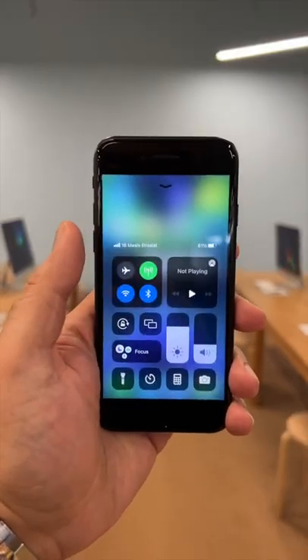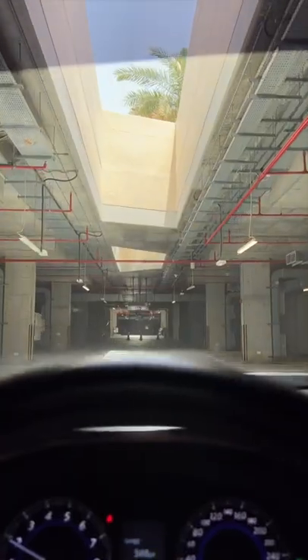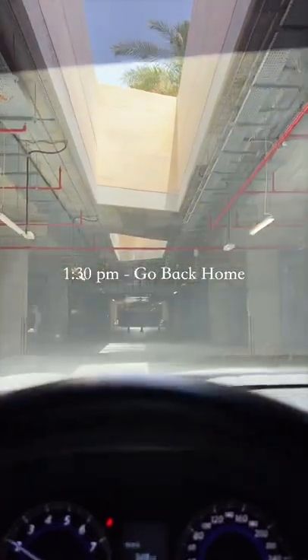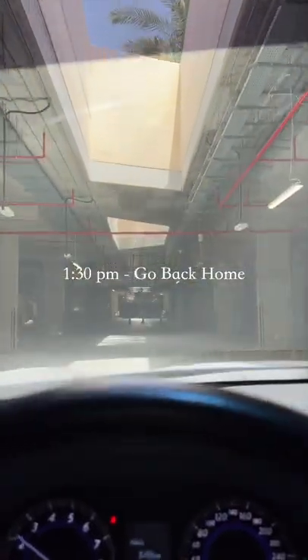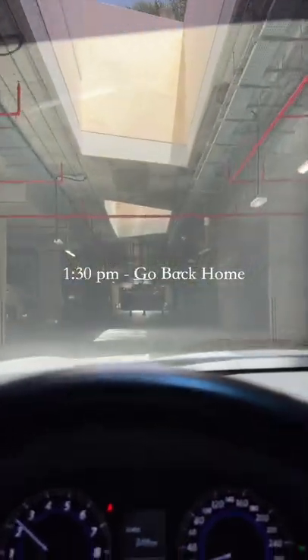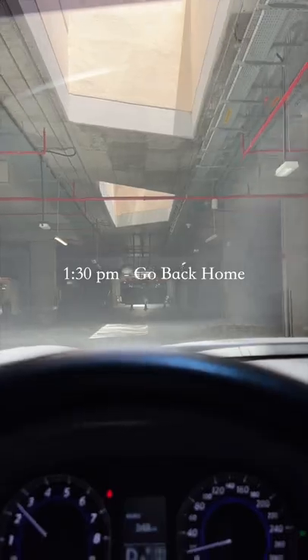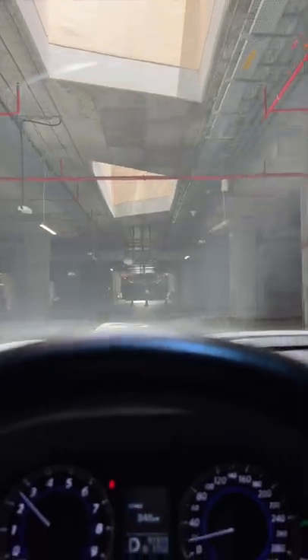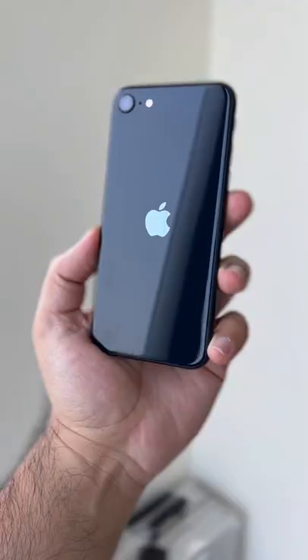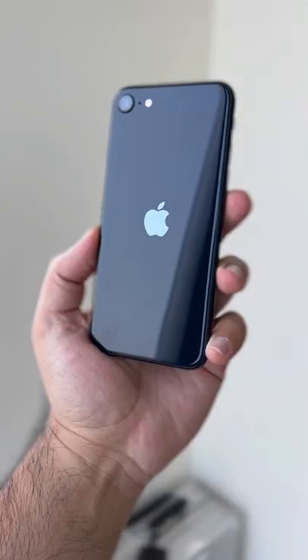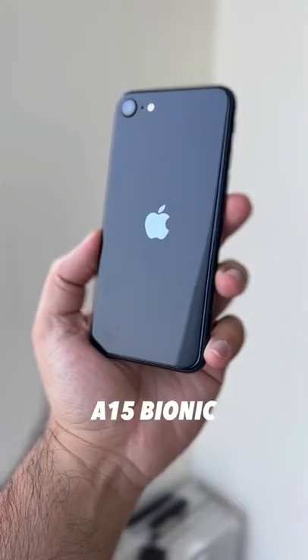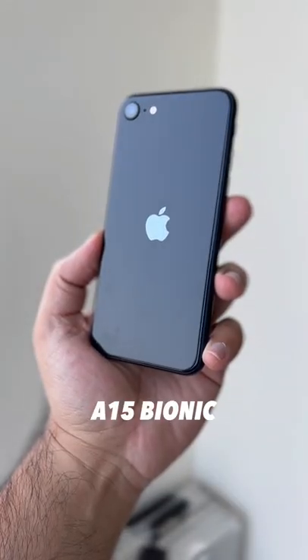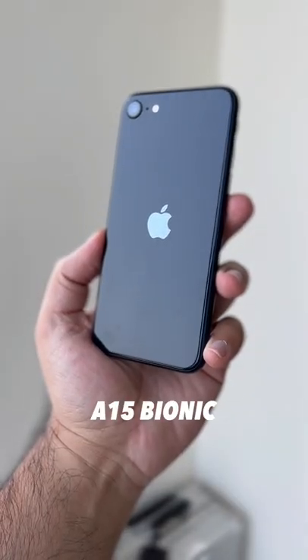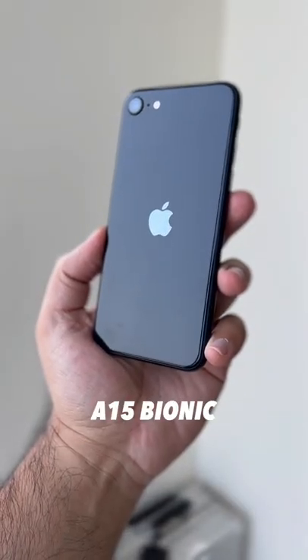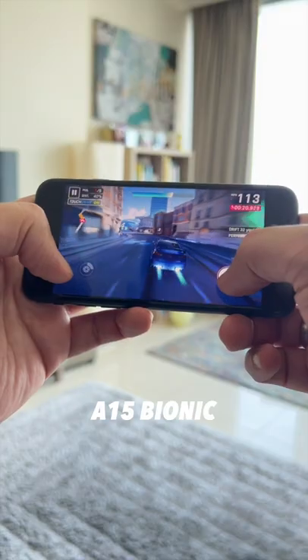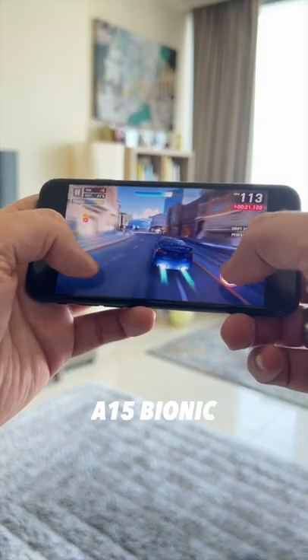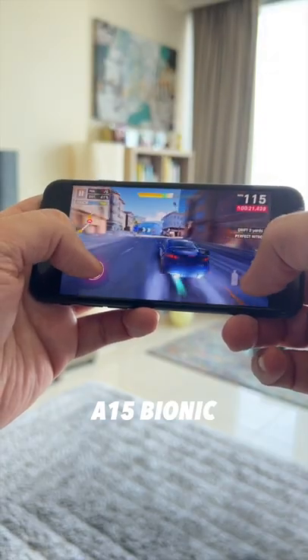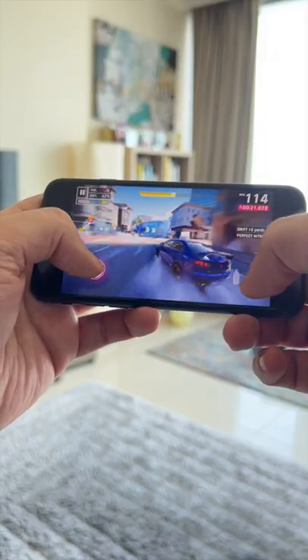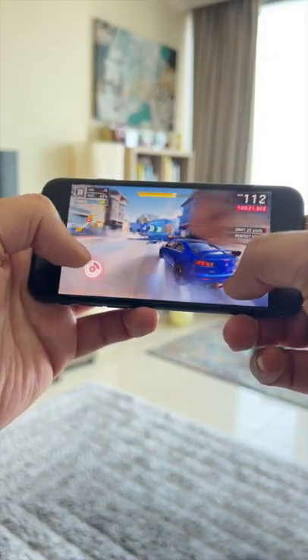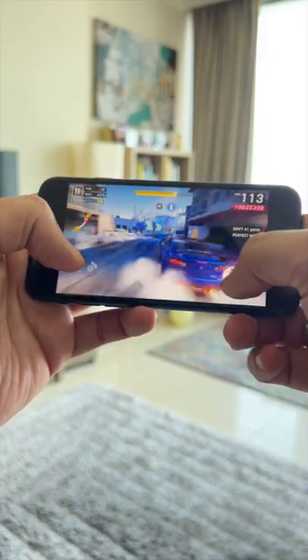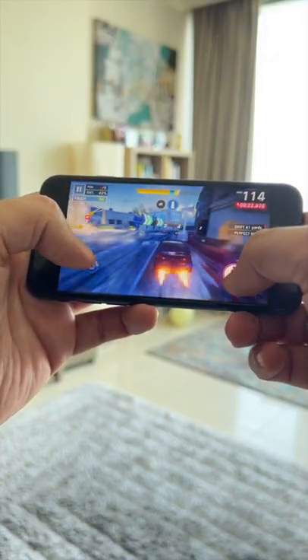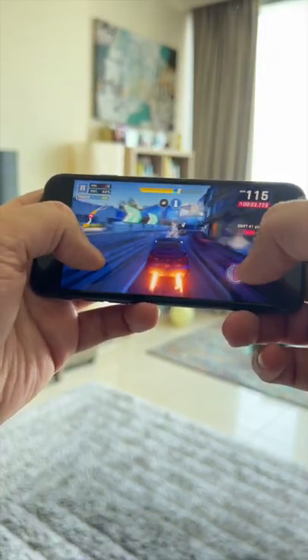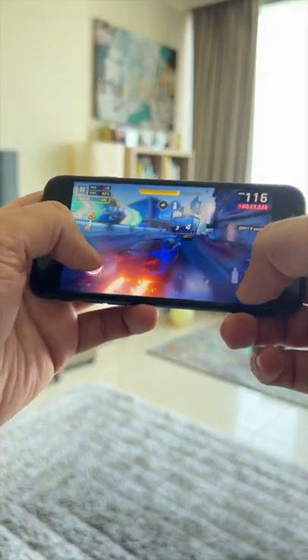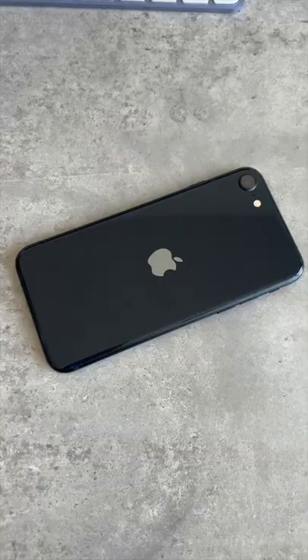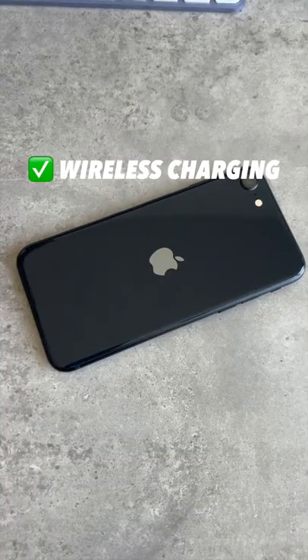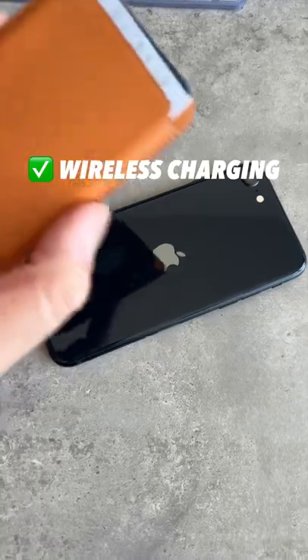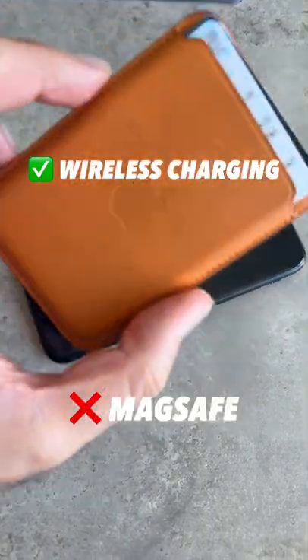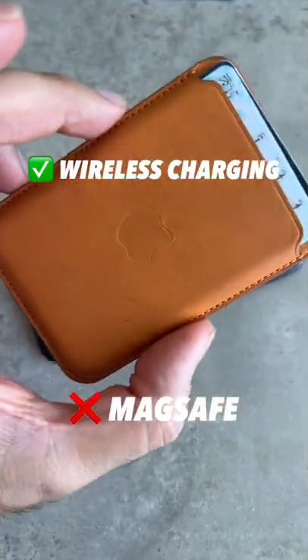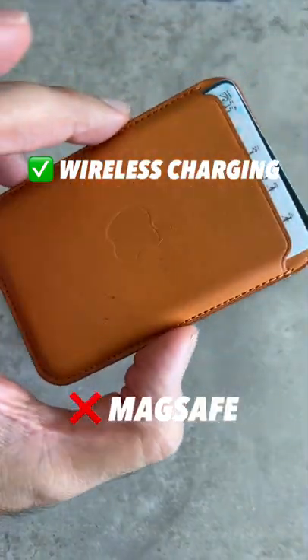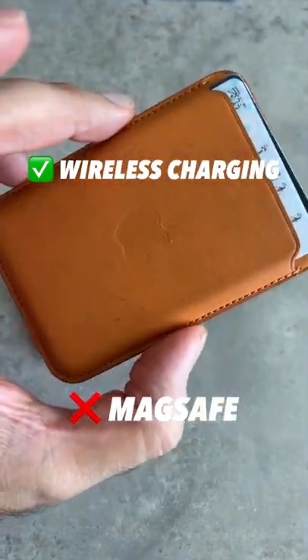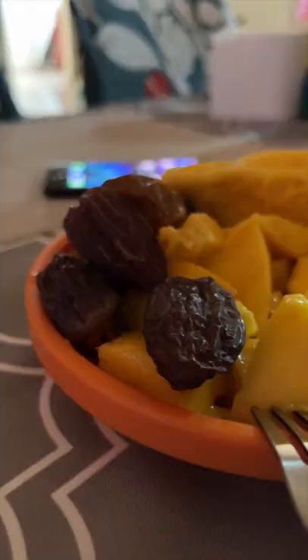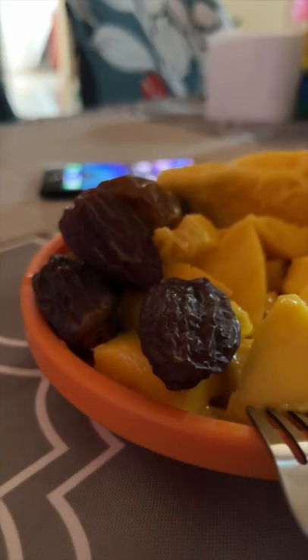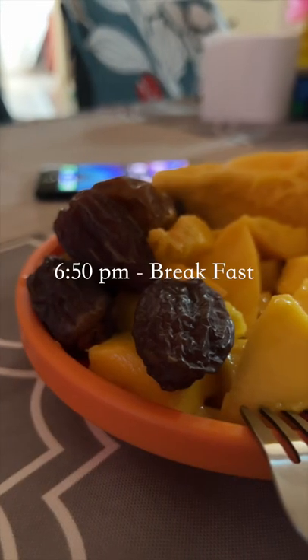Heading back home in the afternoon — this has the A12 Bionic, which is still powerful for gaming, but it does get hot. There's wireless charging but no MagSafe.